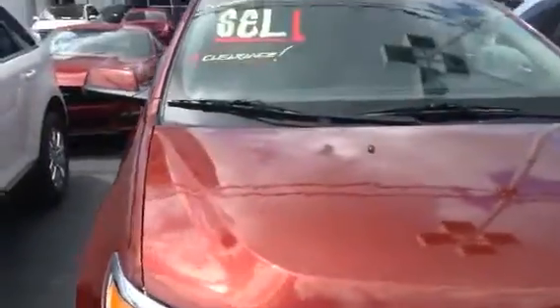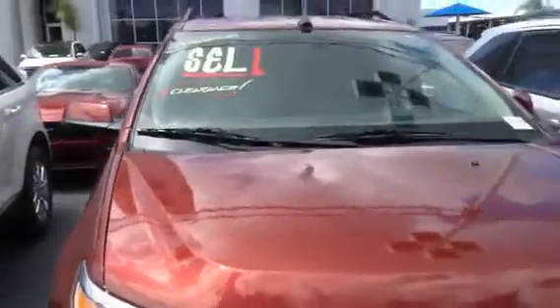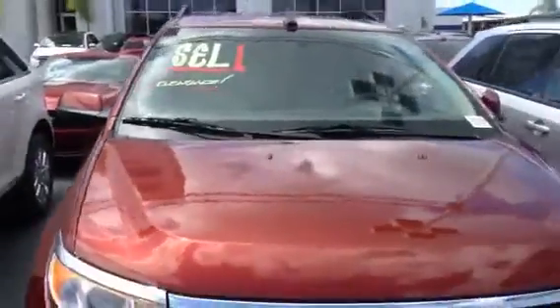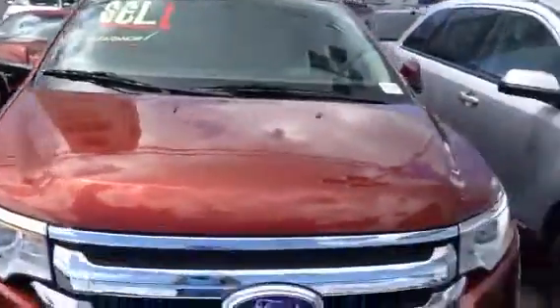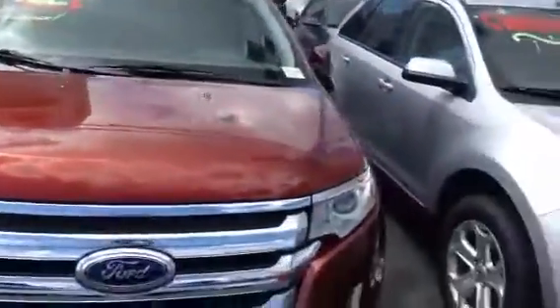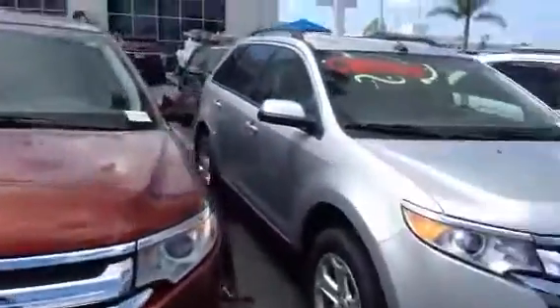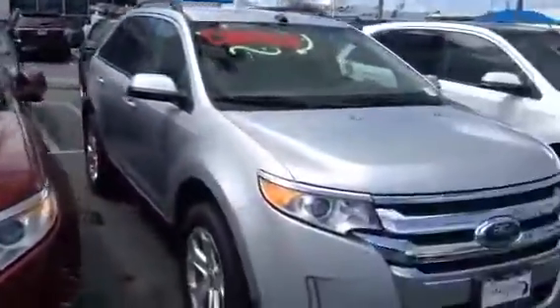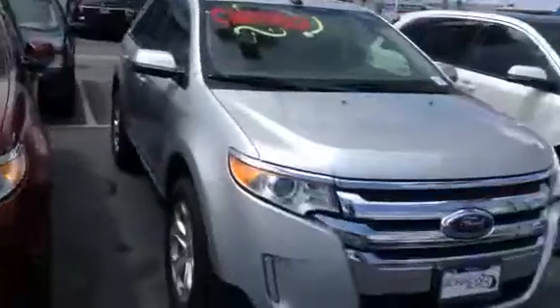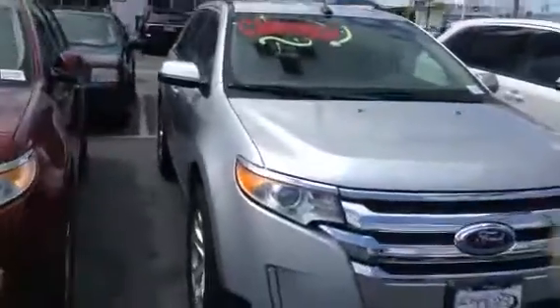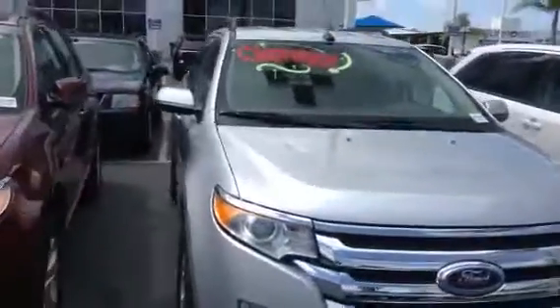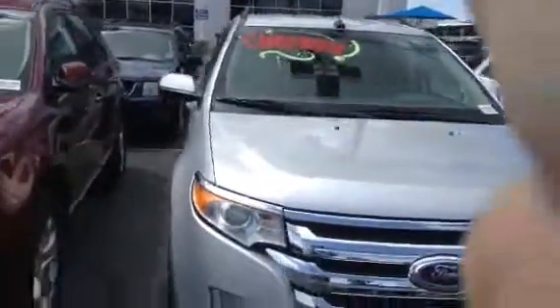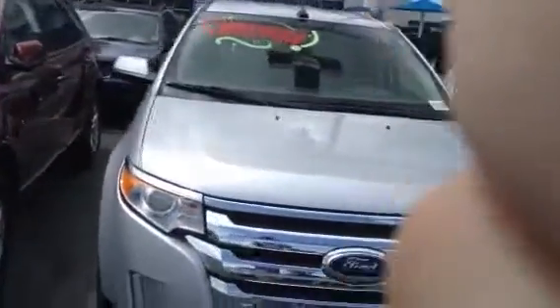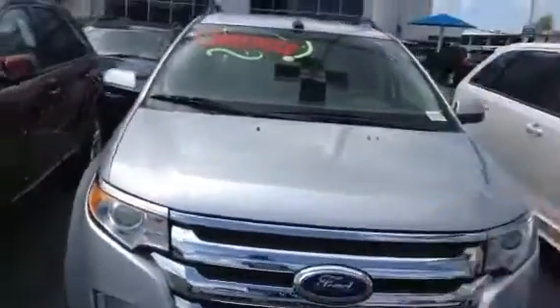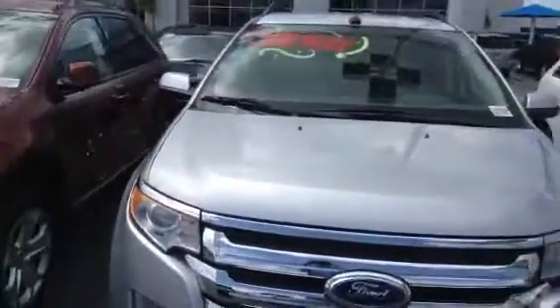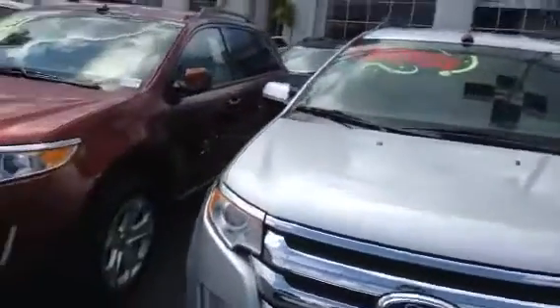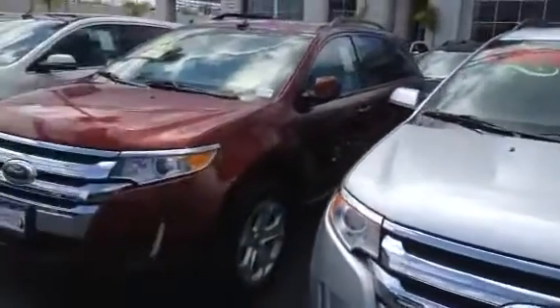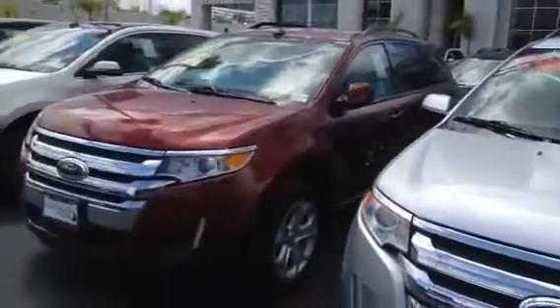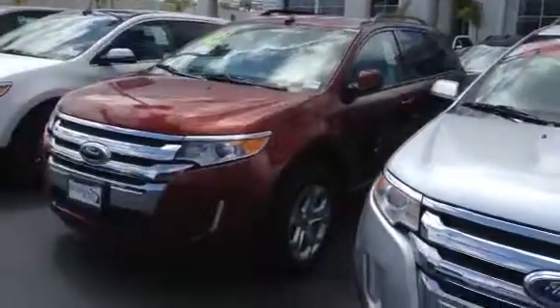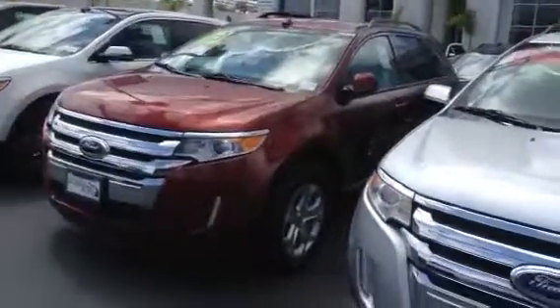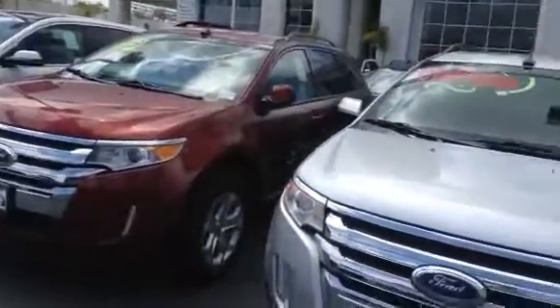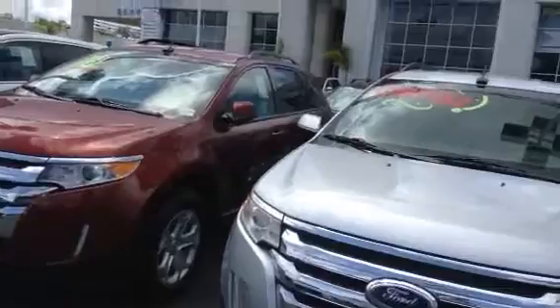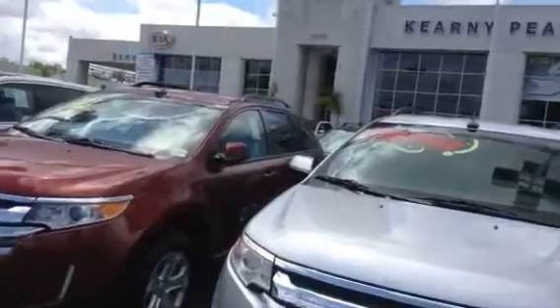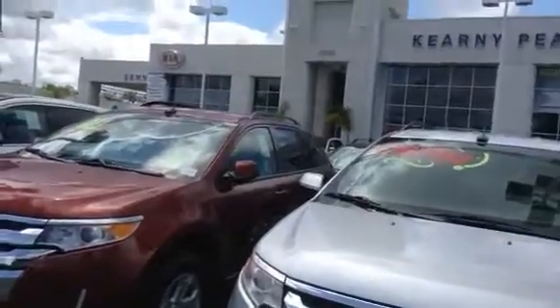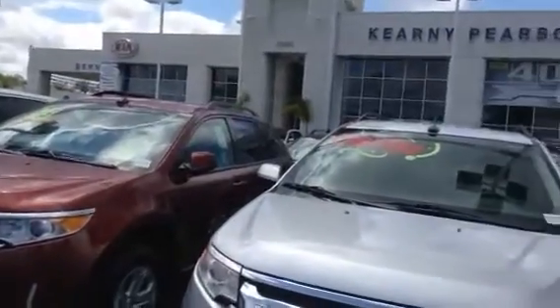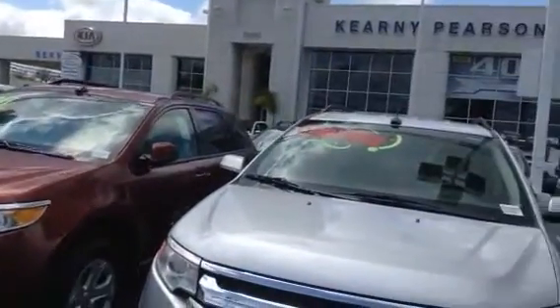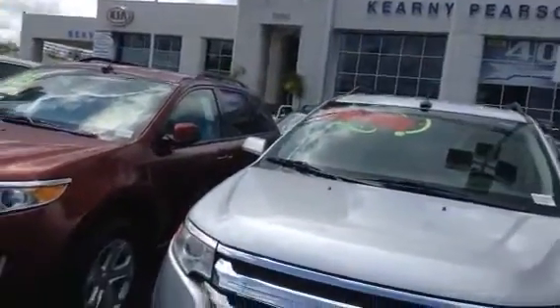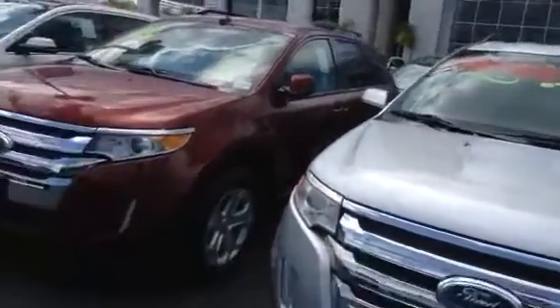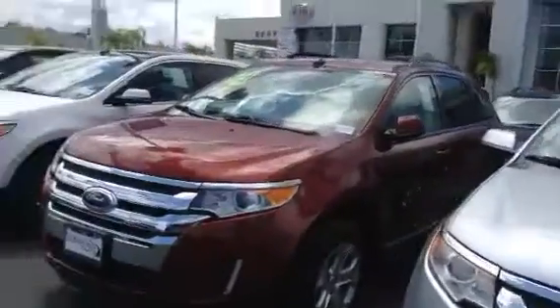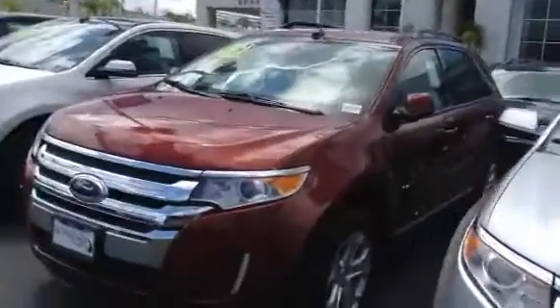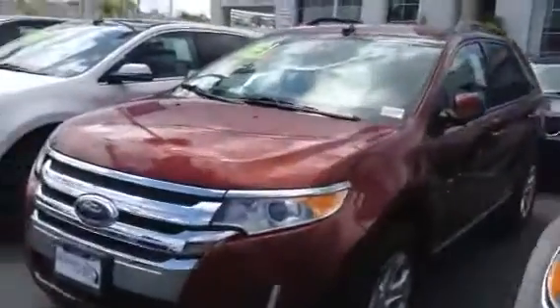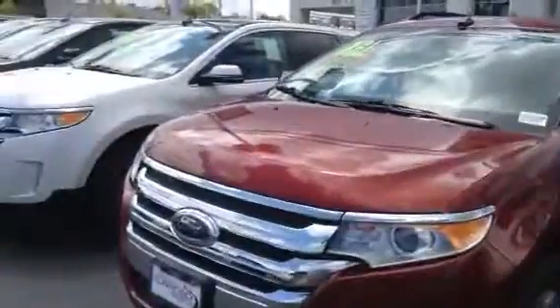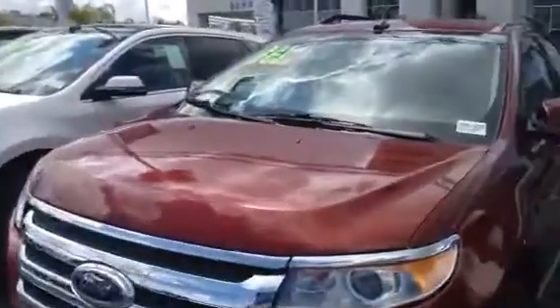This is the one that I was kind of talking about. There is a silver one, but it does not have leather, and it does not have navigation, backup camera, or any of the other goodies. It's just cloth and kind of more basic inside.